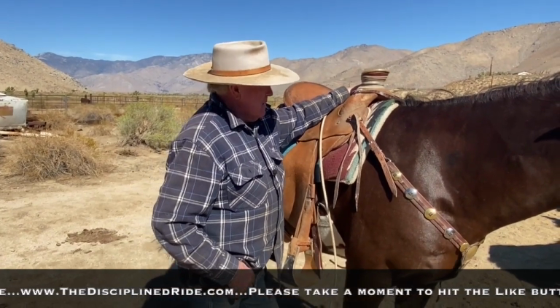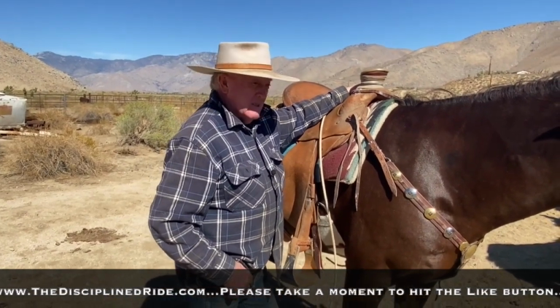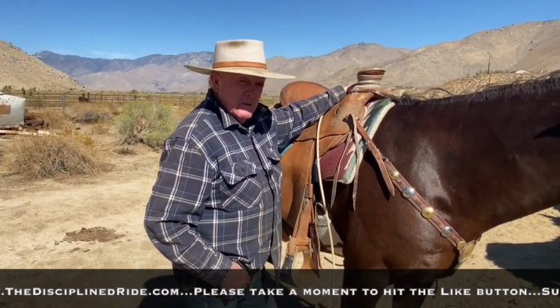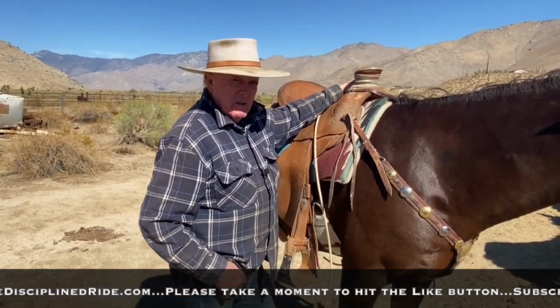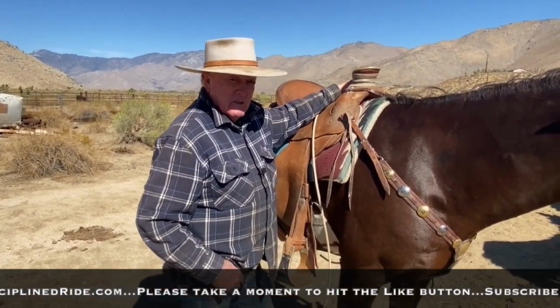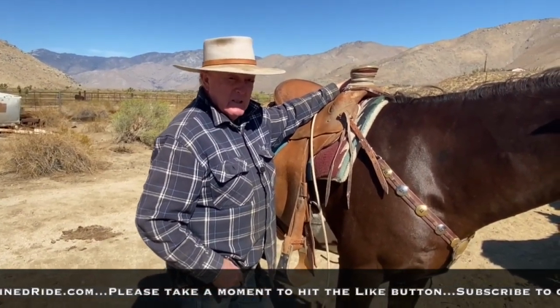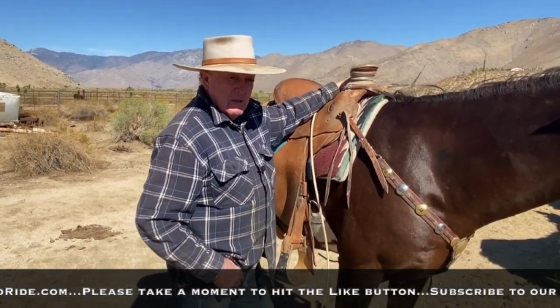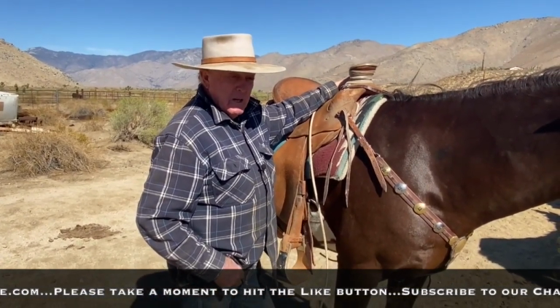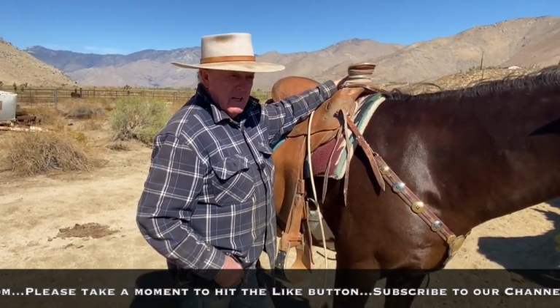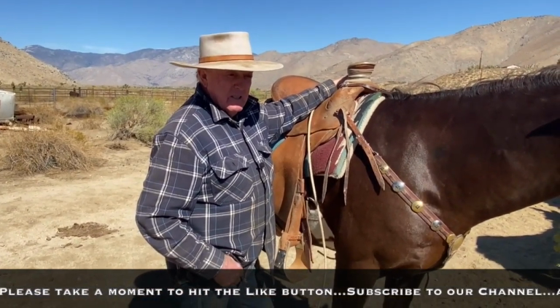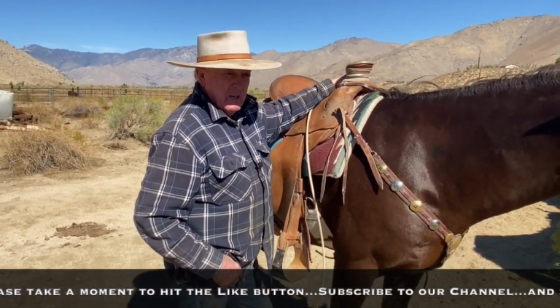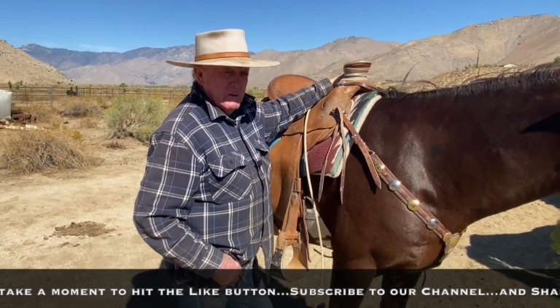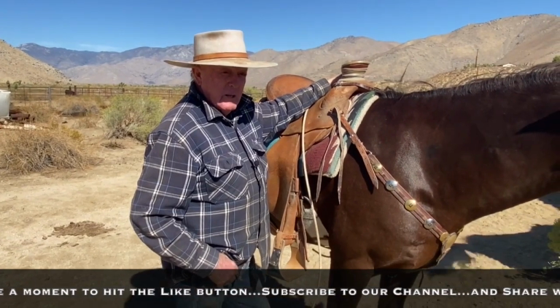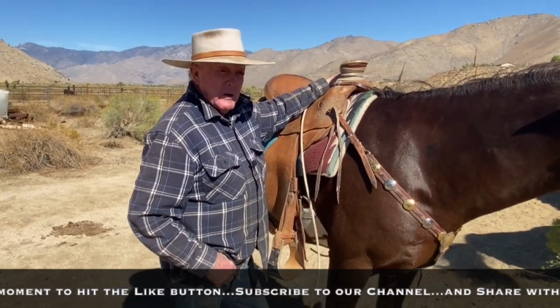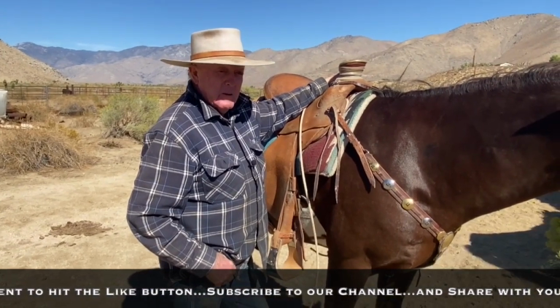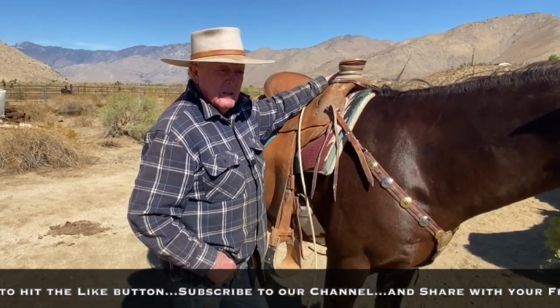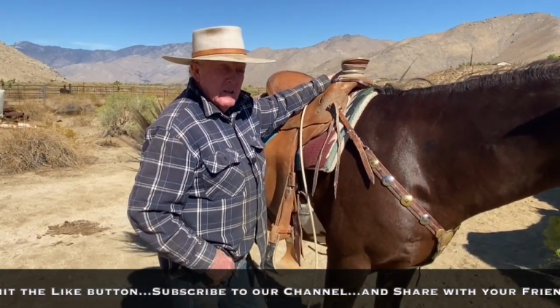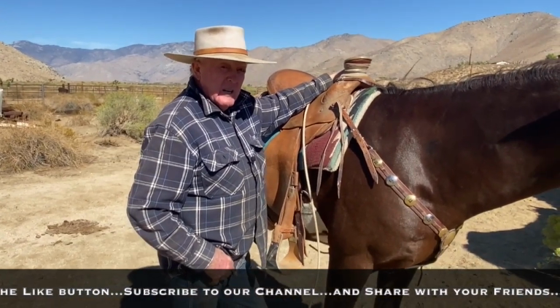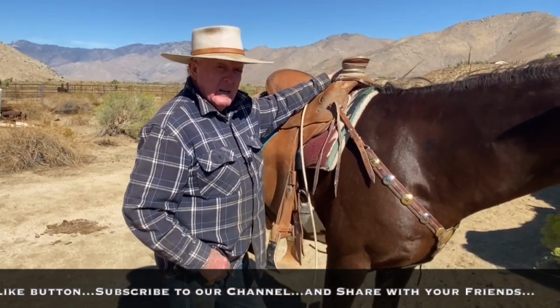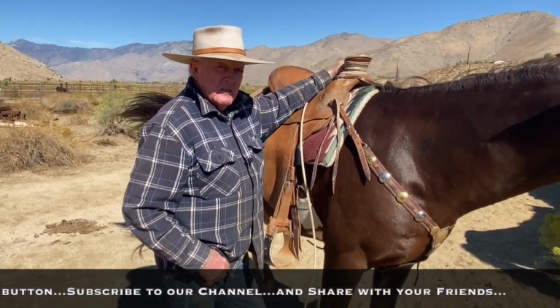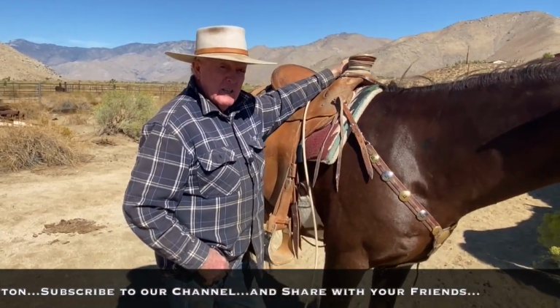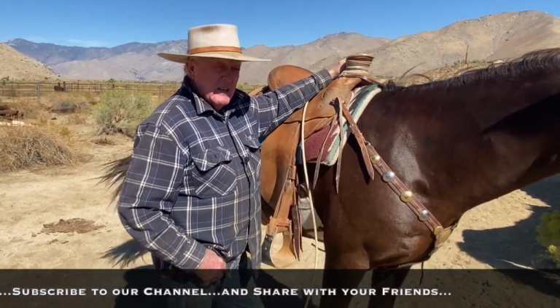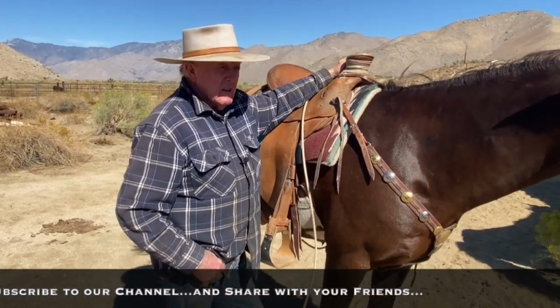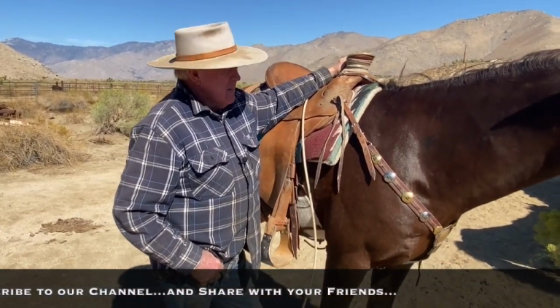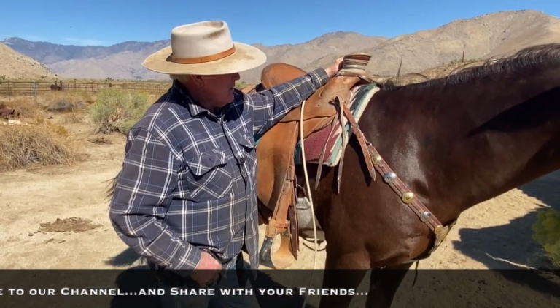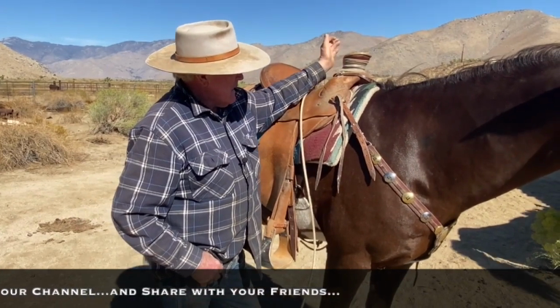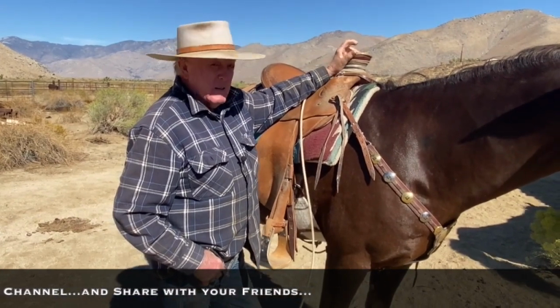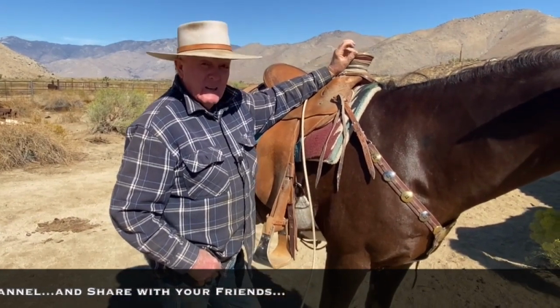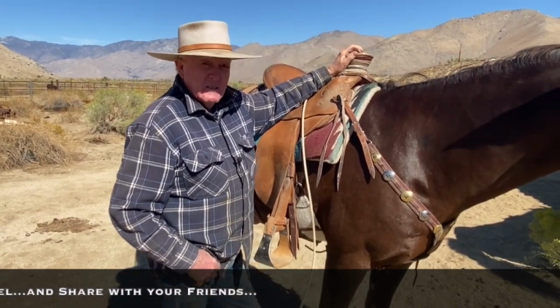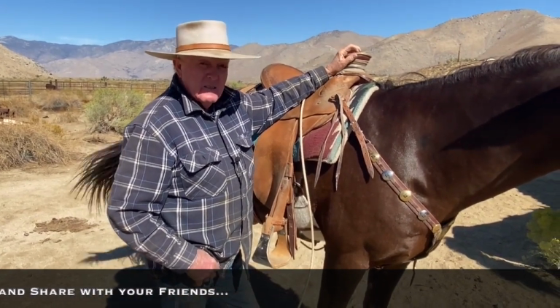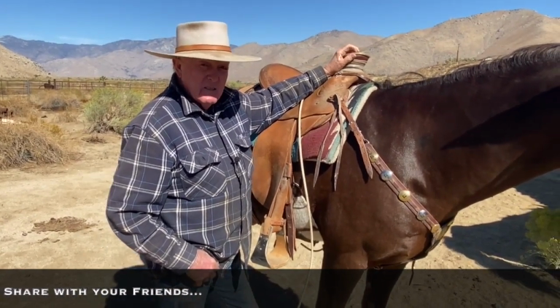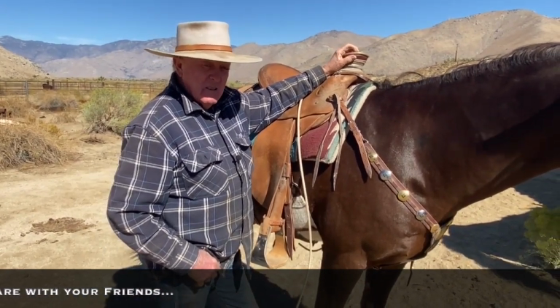I hope that answers your question. The bottom line is in the '70s the post horn got real popular, and a lot of those guys can no longer hitchhike. I like the Guadalajara — thank you.